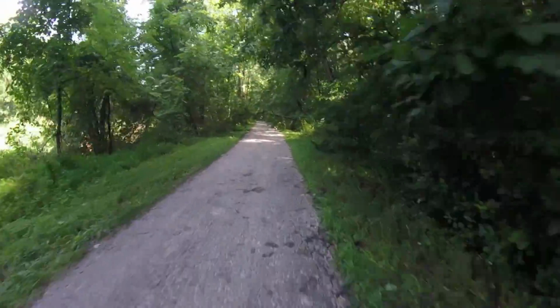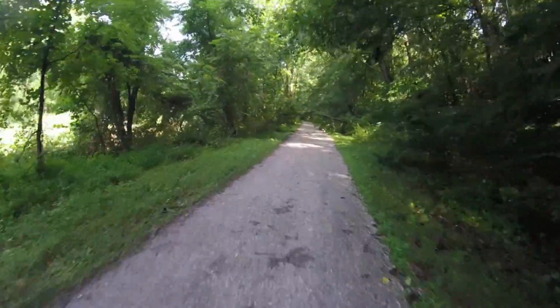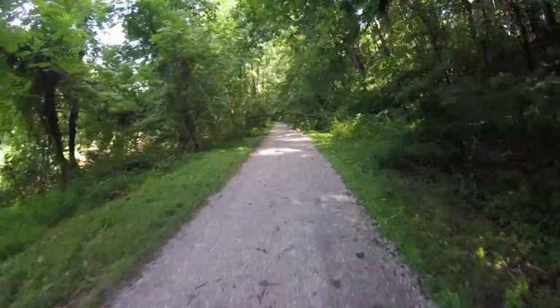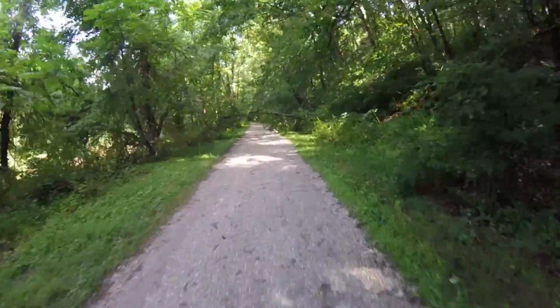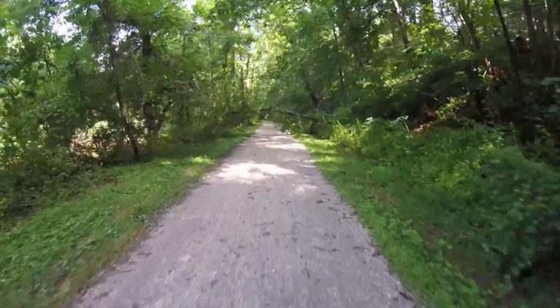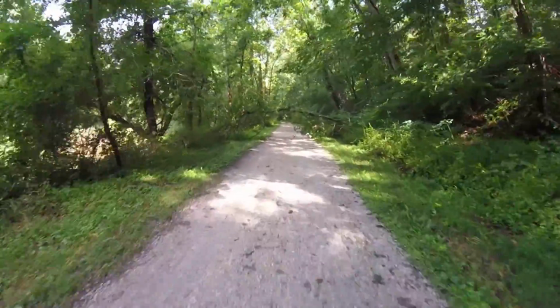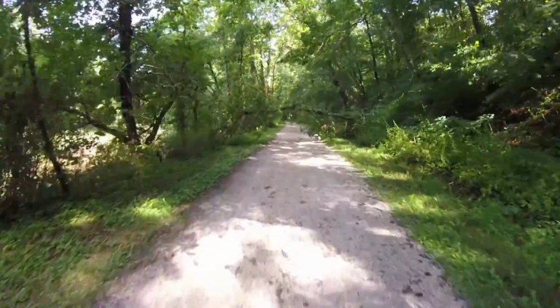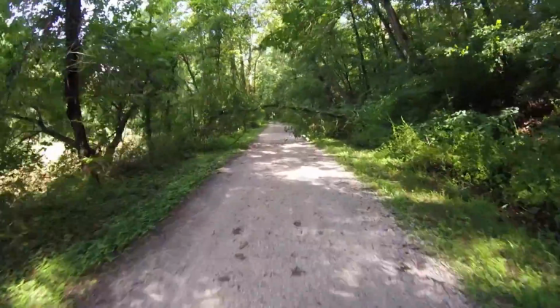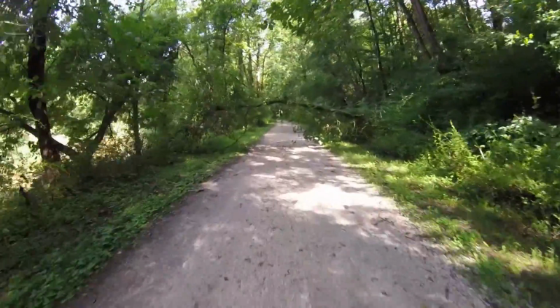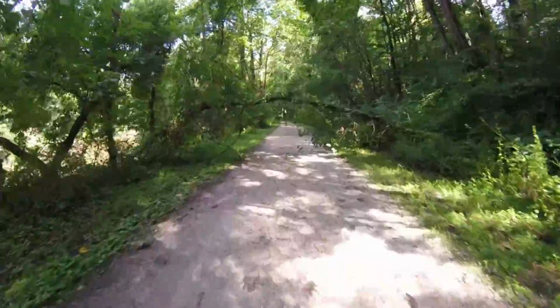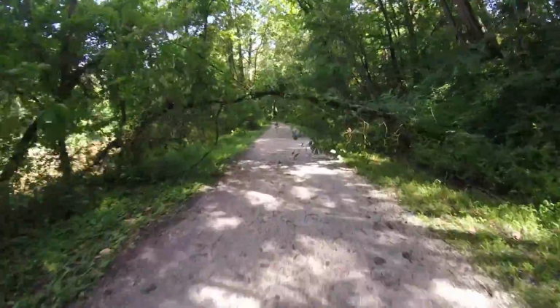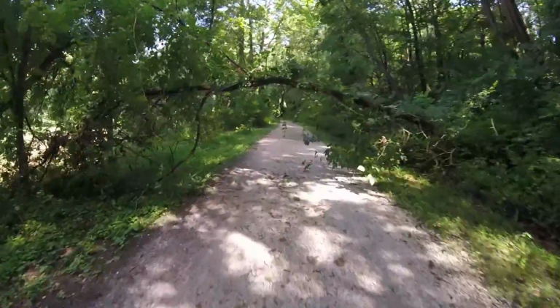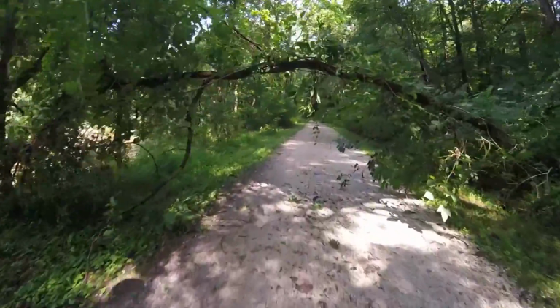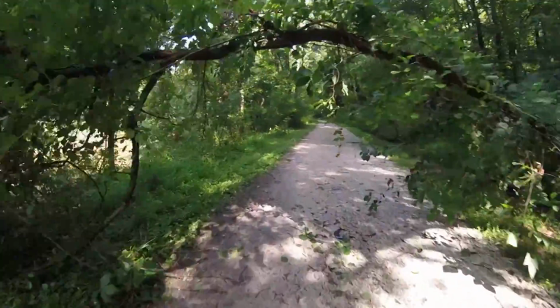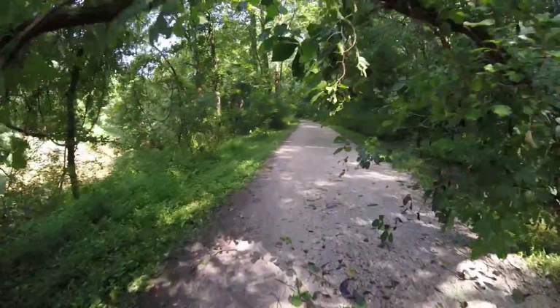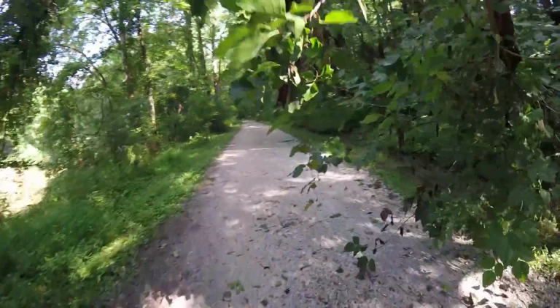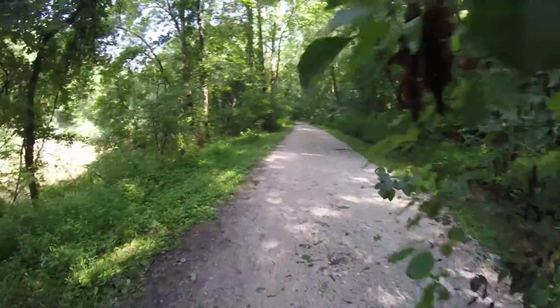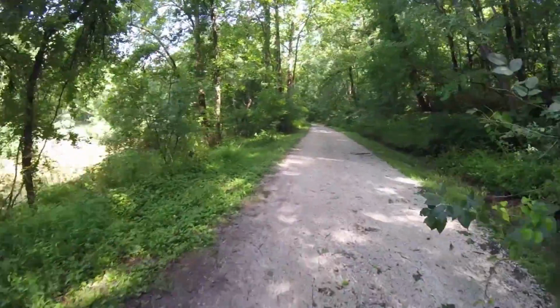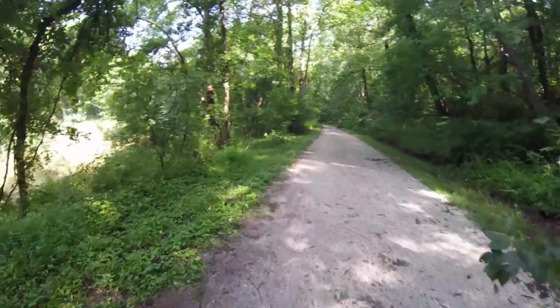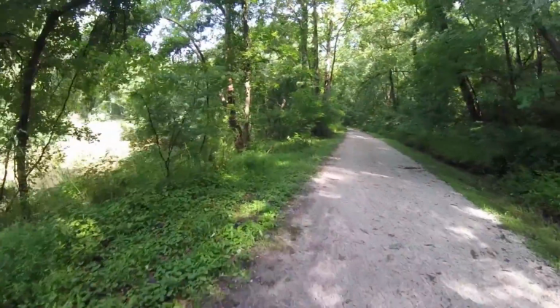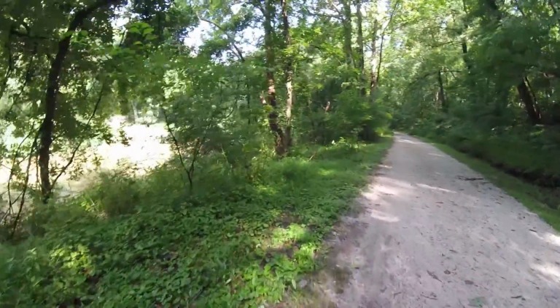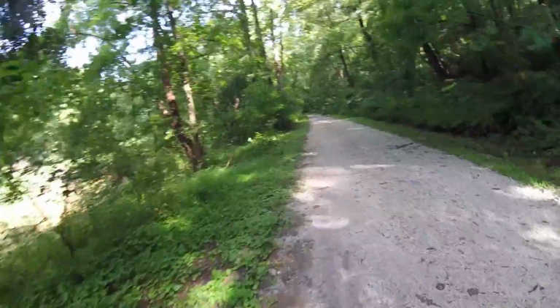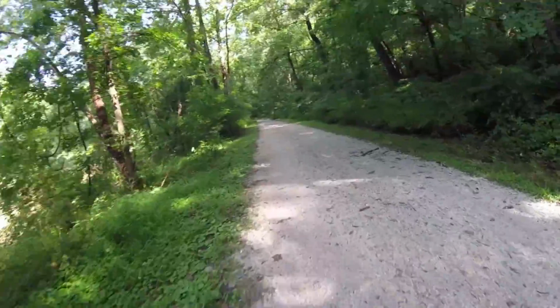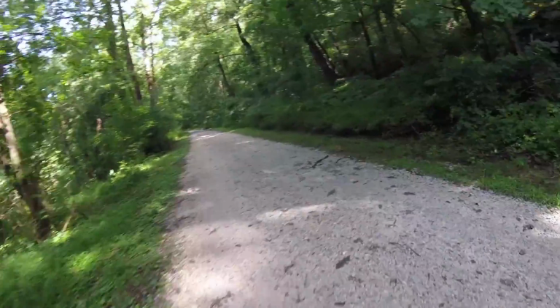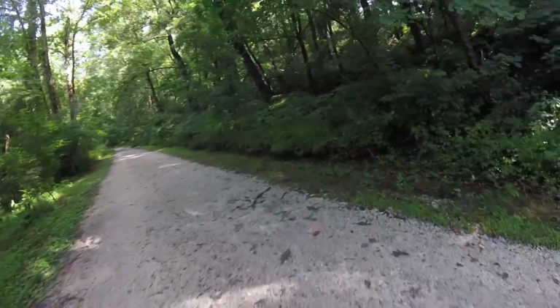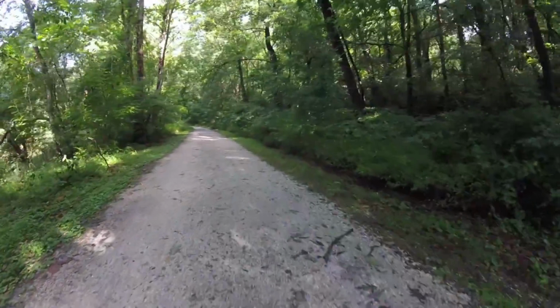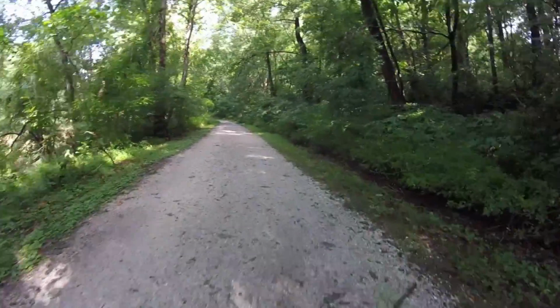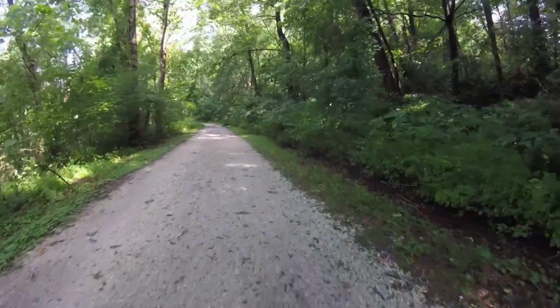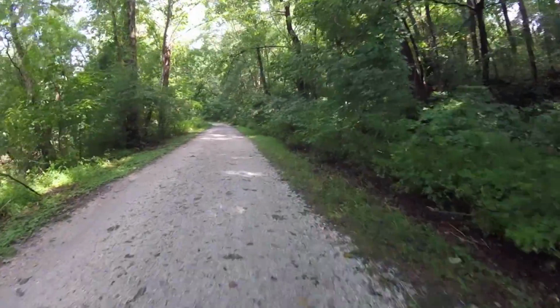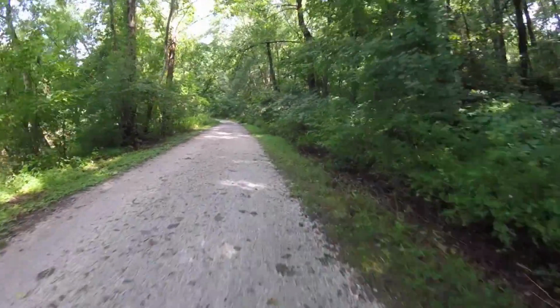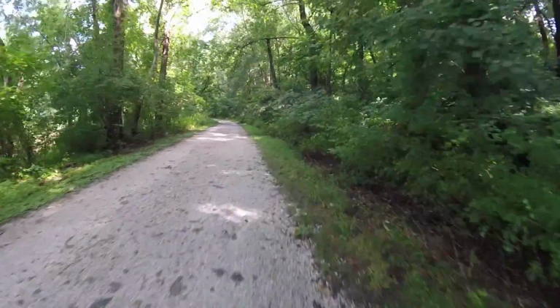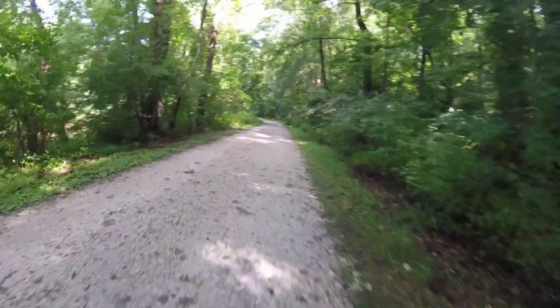Here once more we have another tree obstacle. This time we don't have to go over it — we have to go under. It's a little low for me being six foot, but I managed to squeeze under. For me it was a little iffy, and we kept on going.